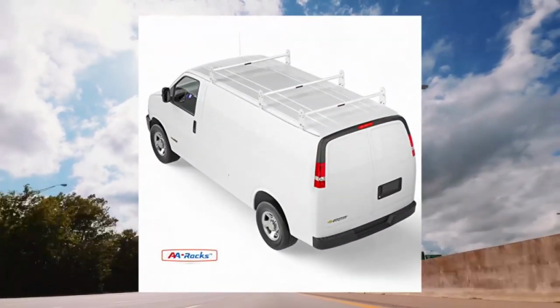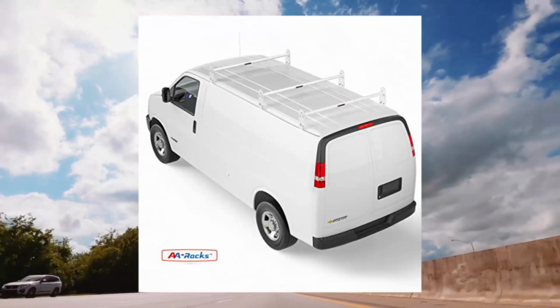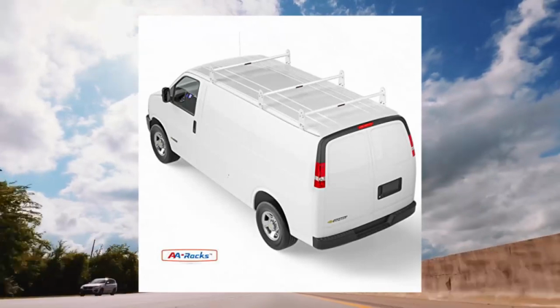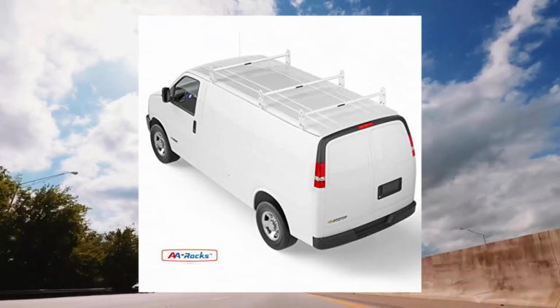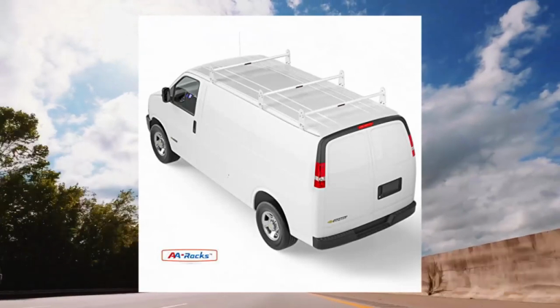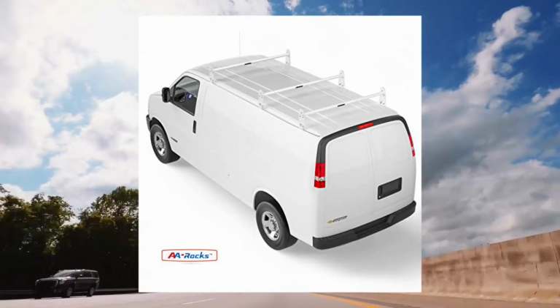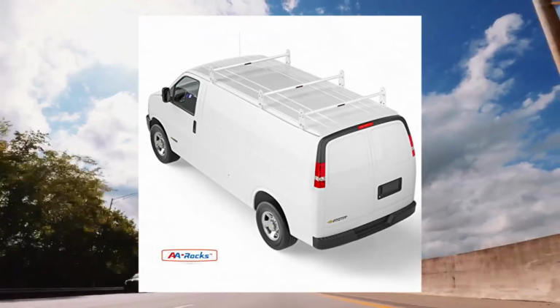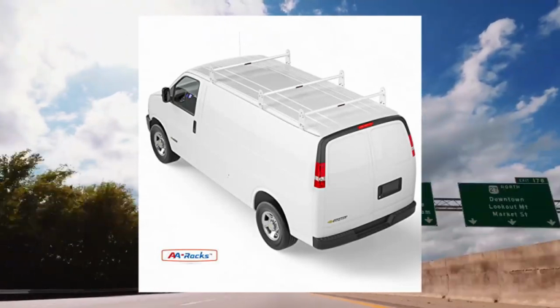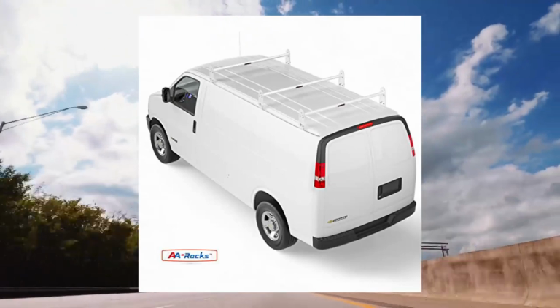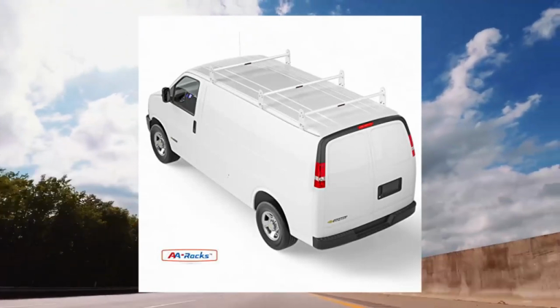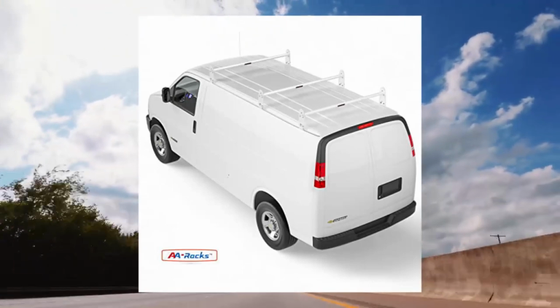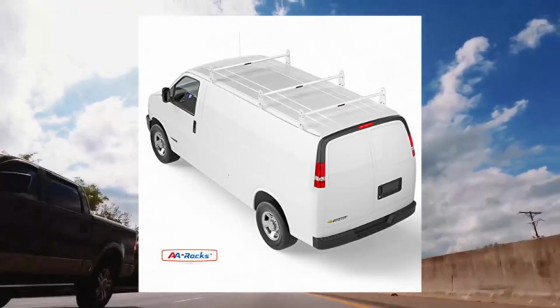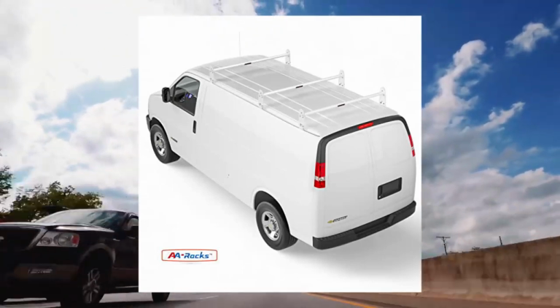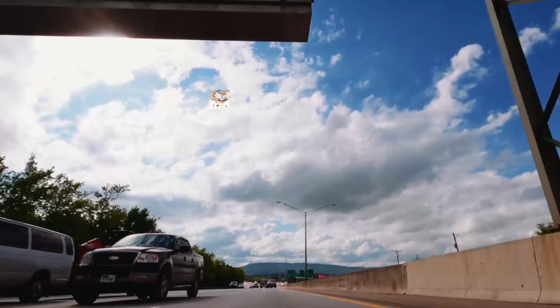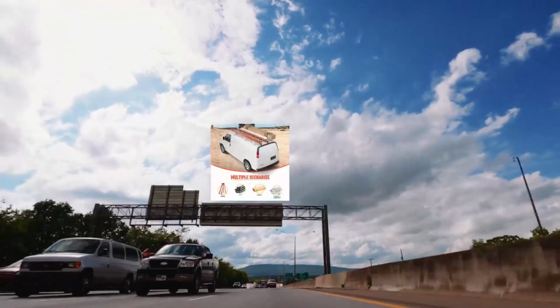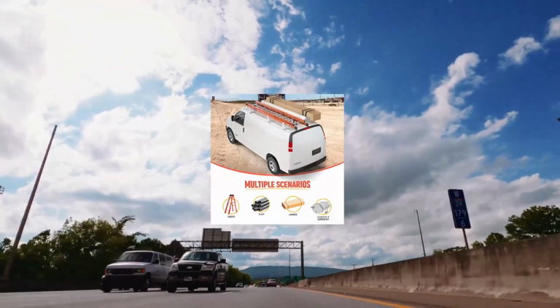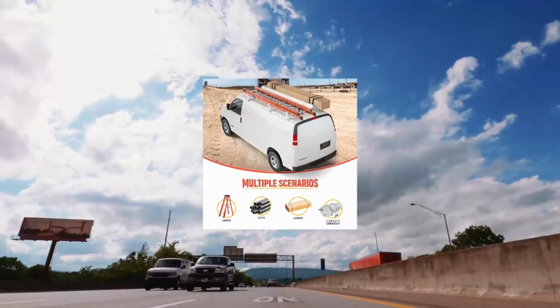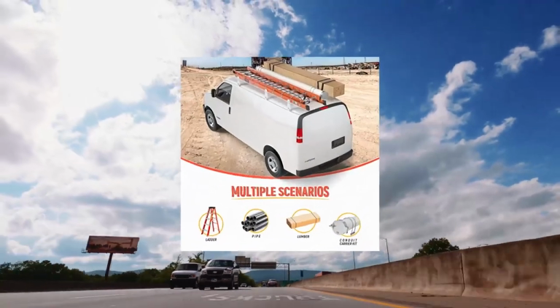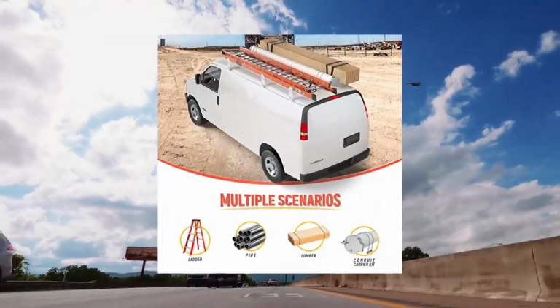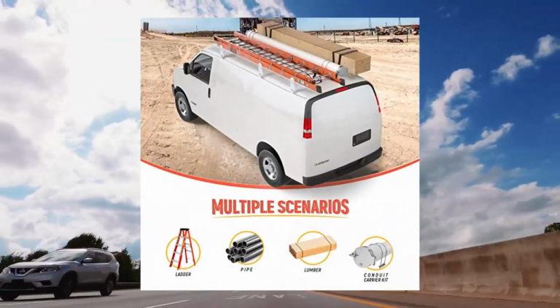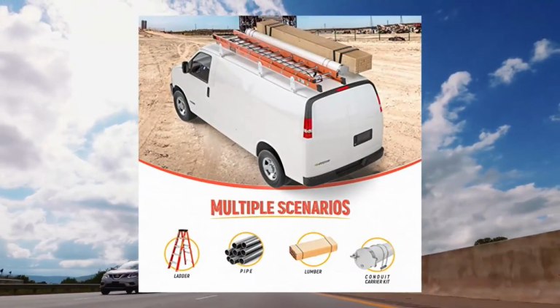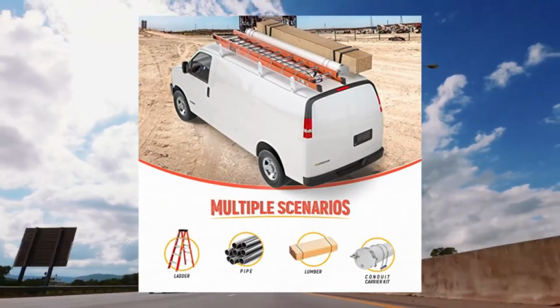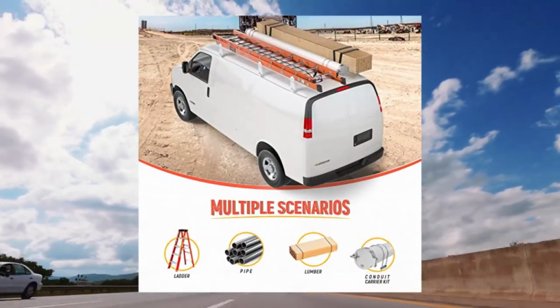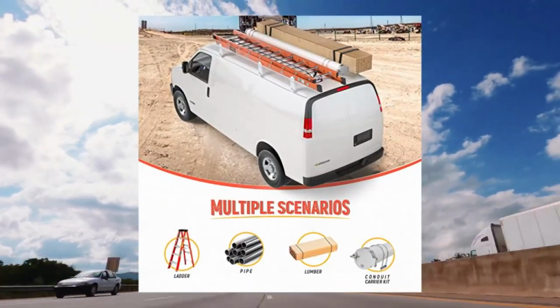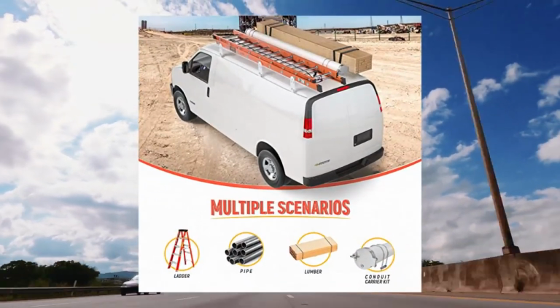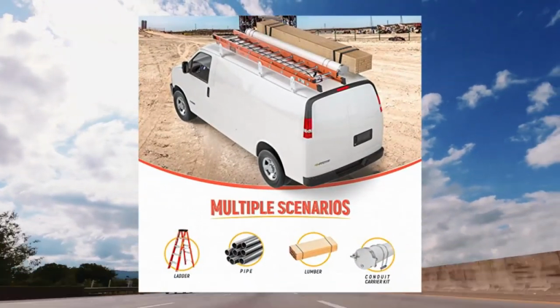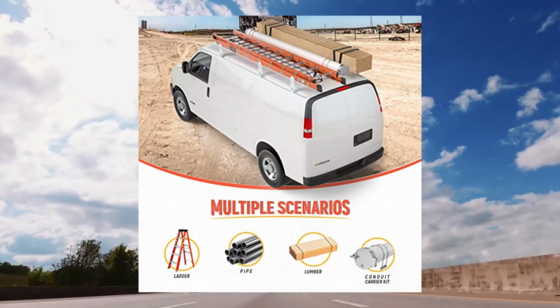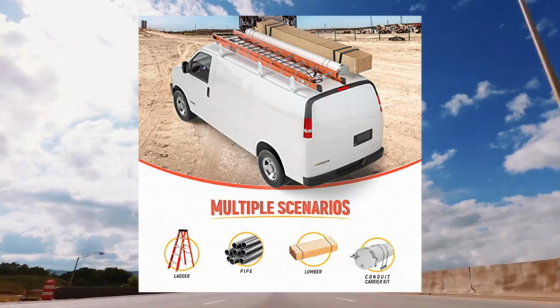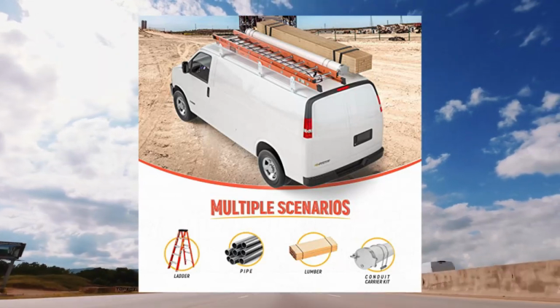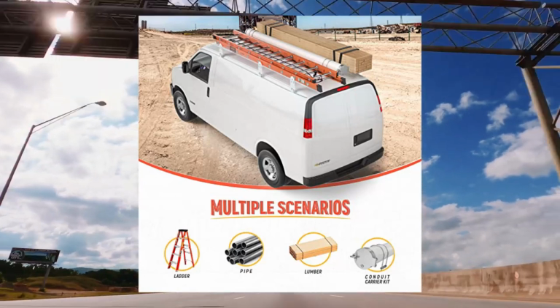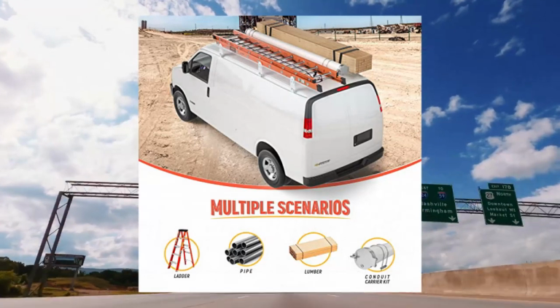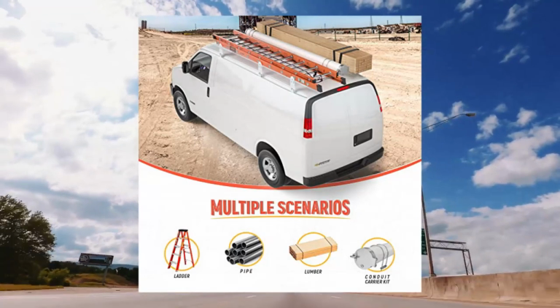The model X3116 is a high profile van roof rack designed for older generation vans with a medium height rooftop. It has a gutter to rooftop clearance of 6.5 inches — please see listing picture for reference.